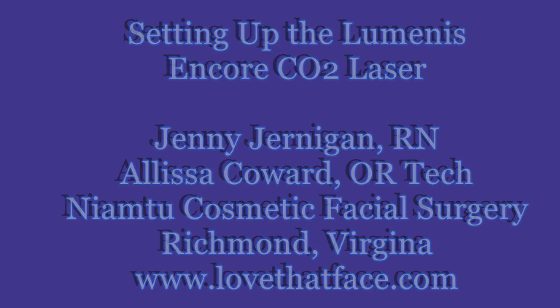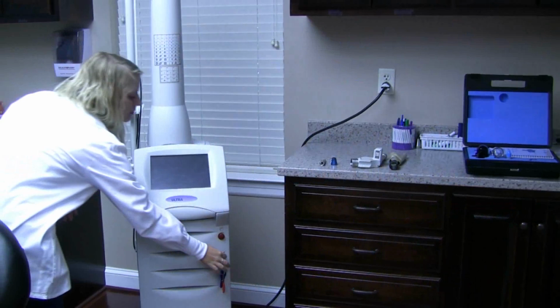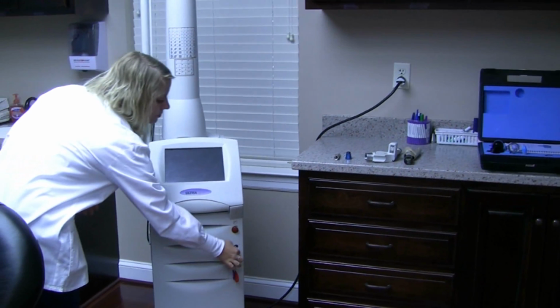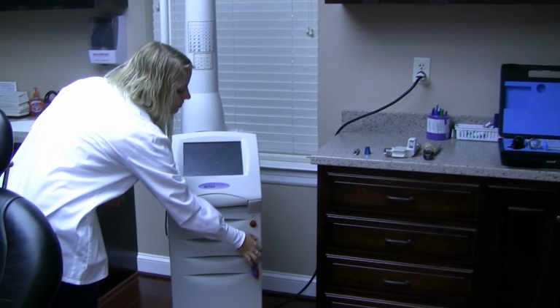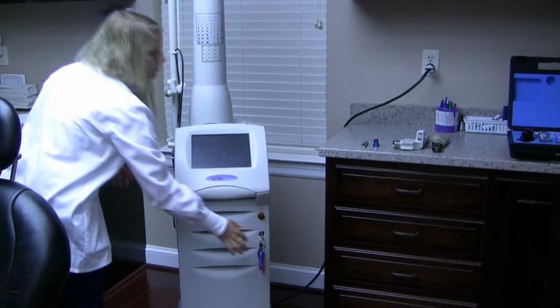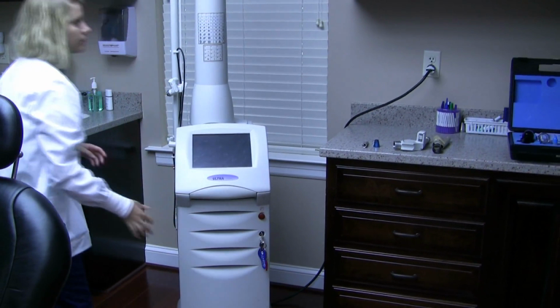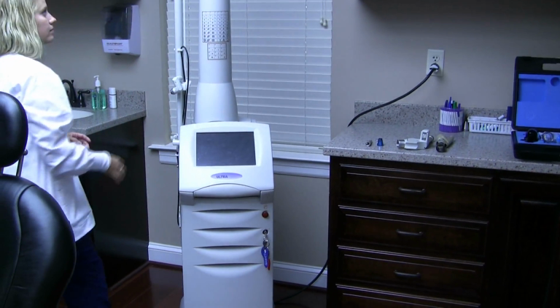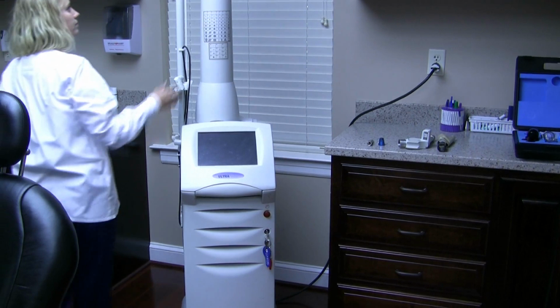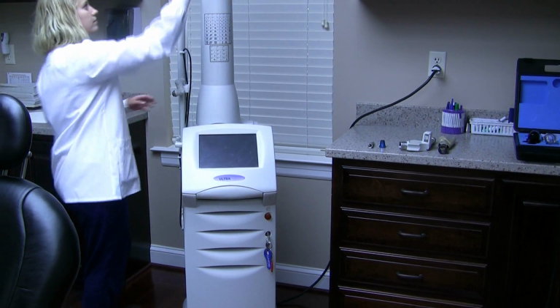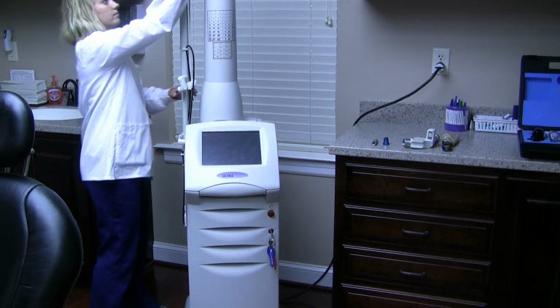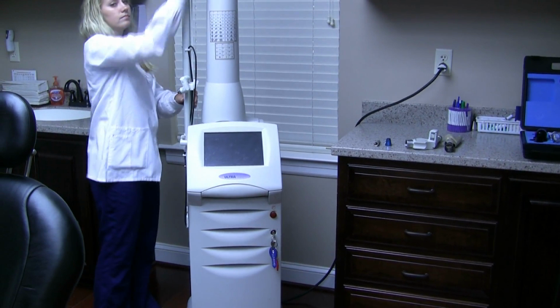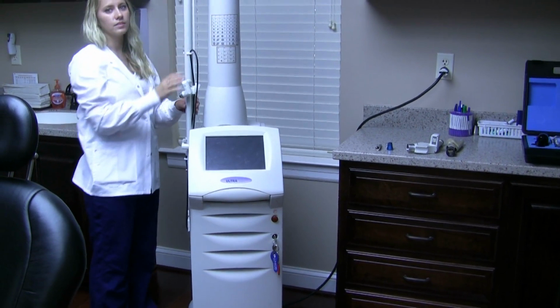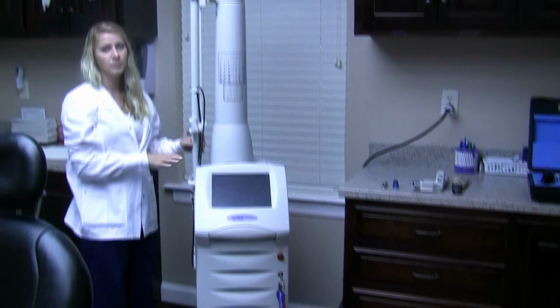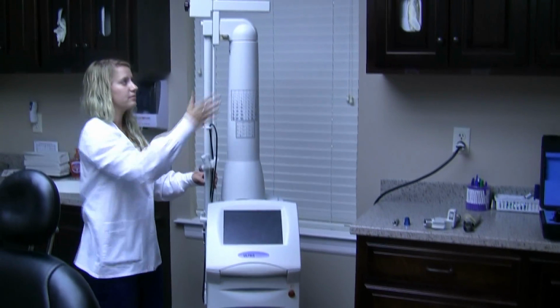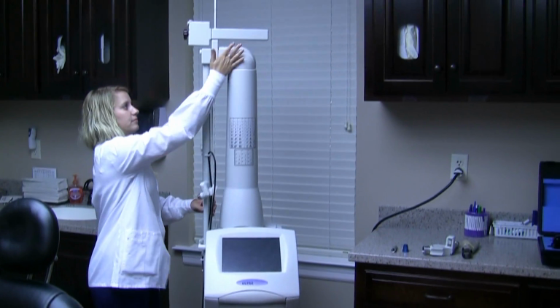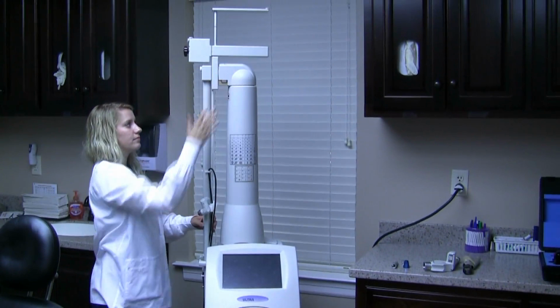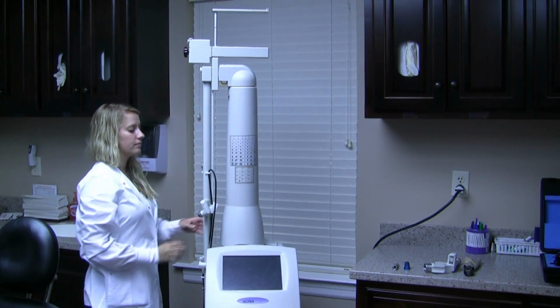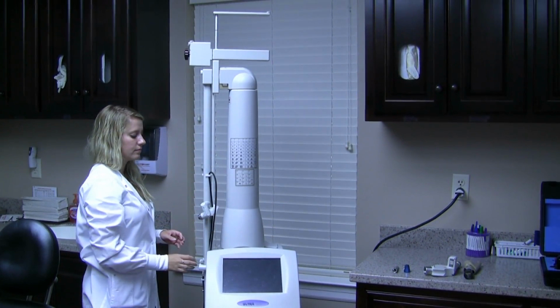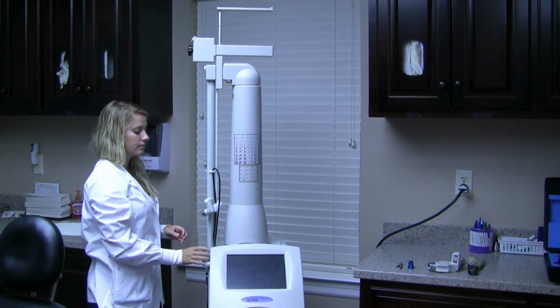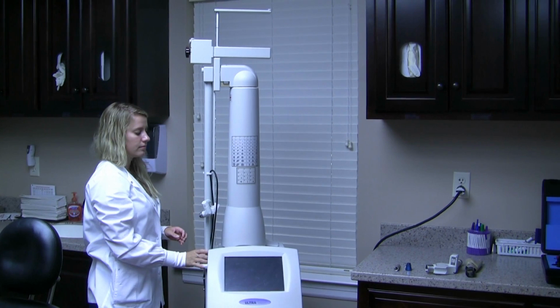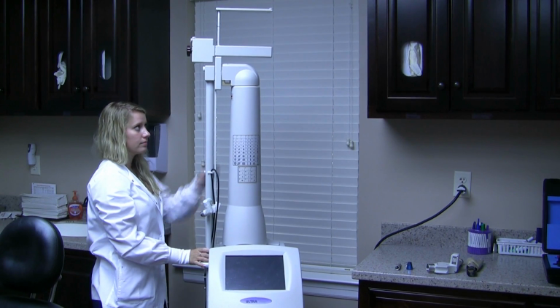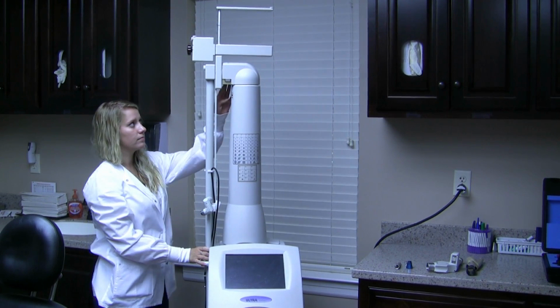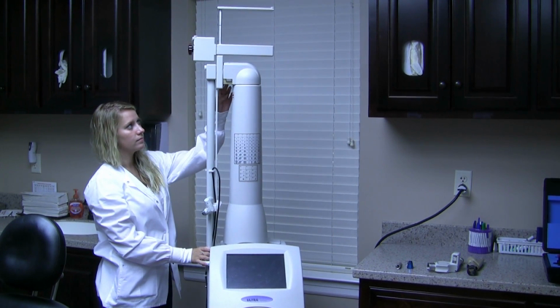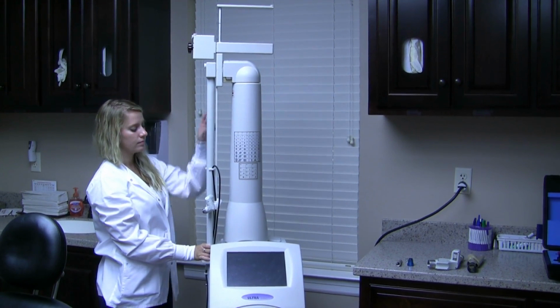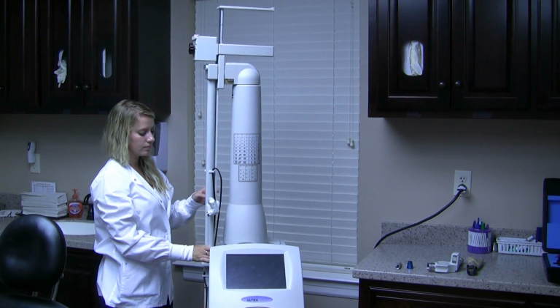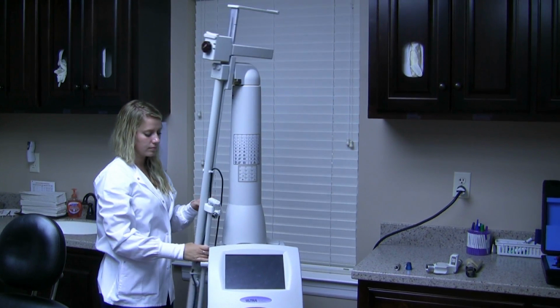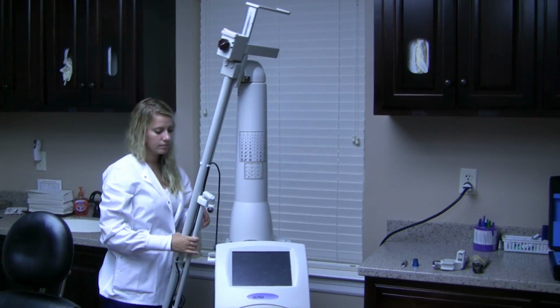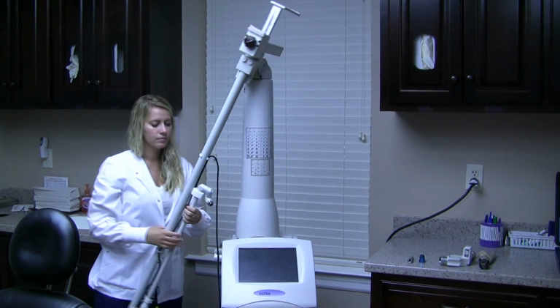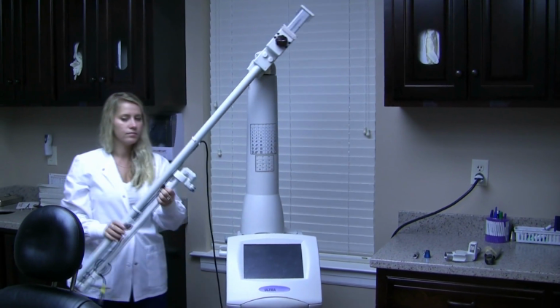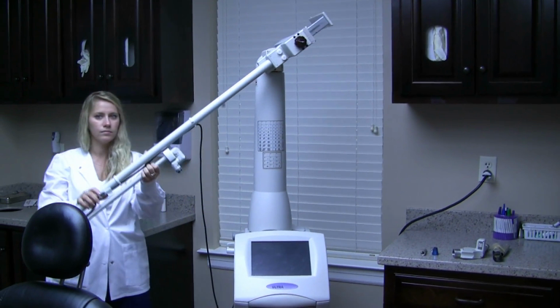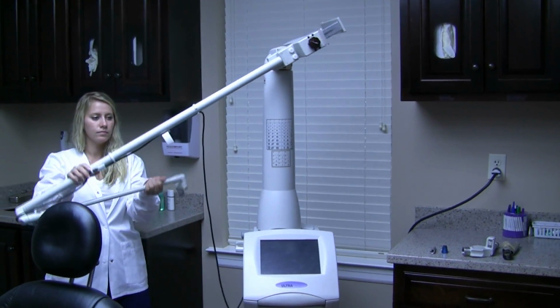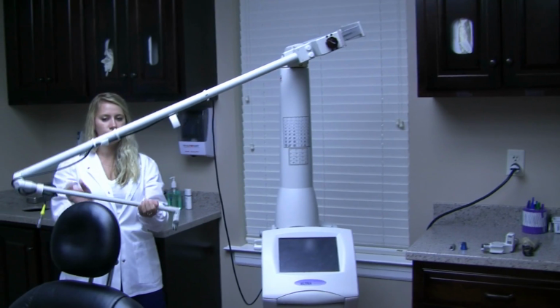How to turn on the laser: Alyssa turns it on with the key down below, then pans up. There is a little lever up top that she flips over, and then the laser just comes right out of the holster.